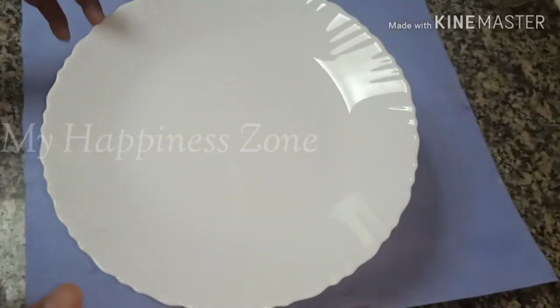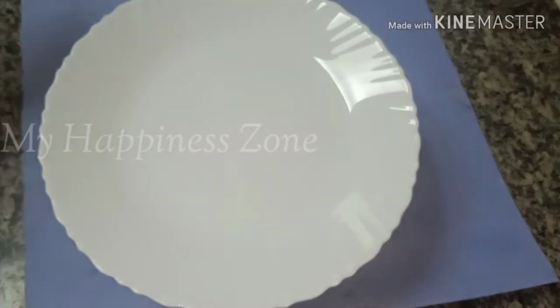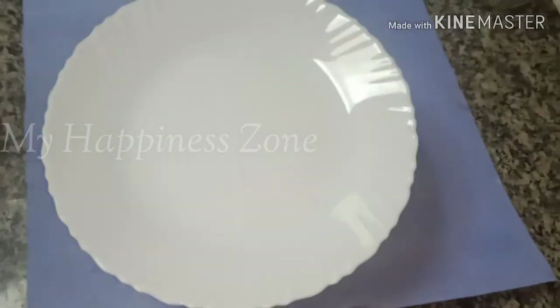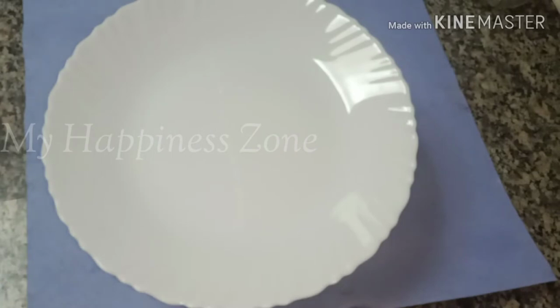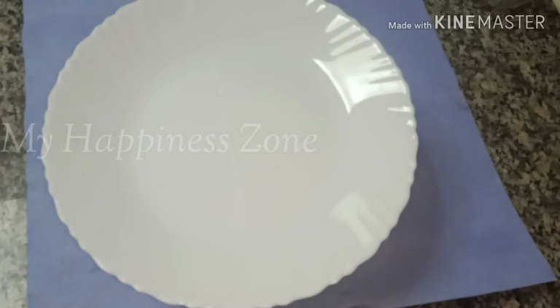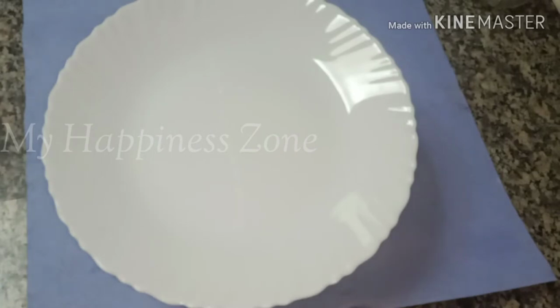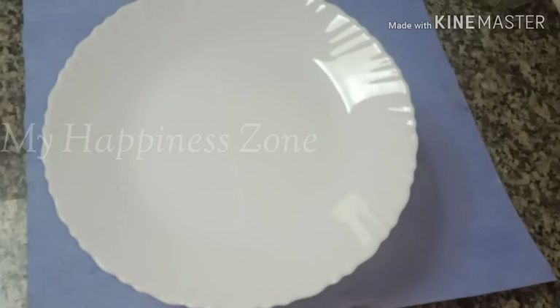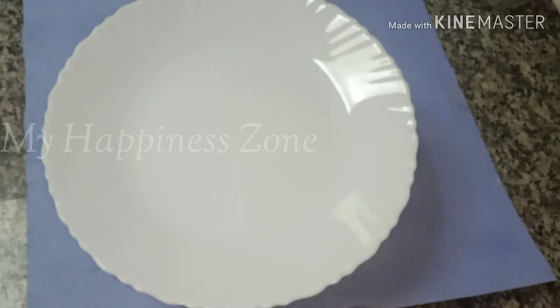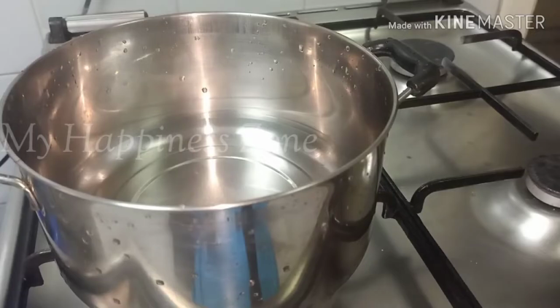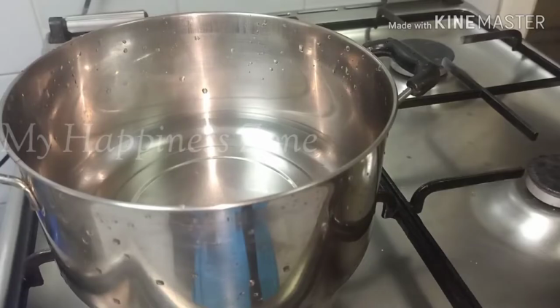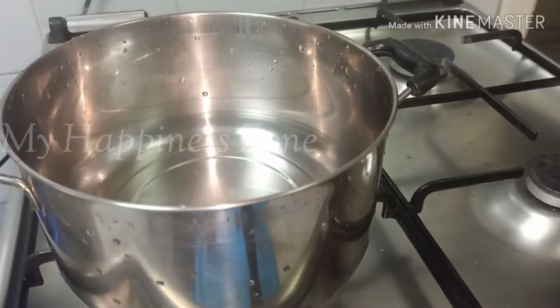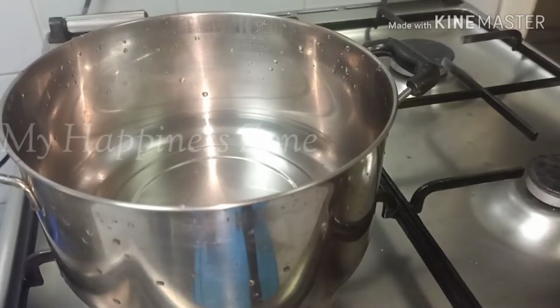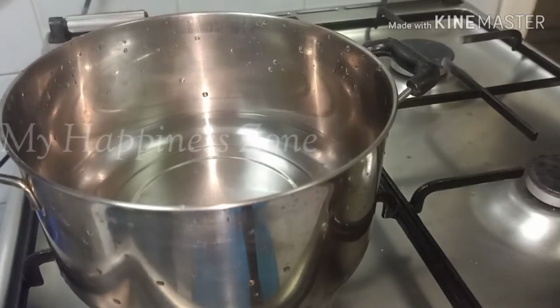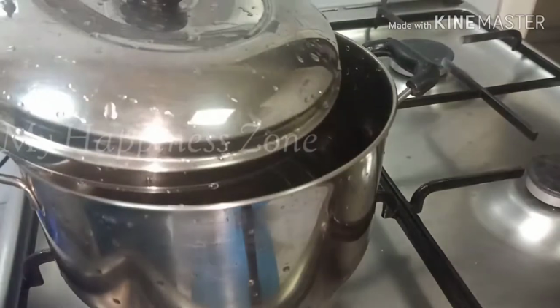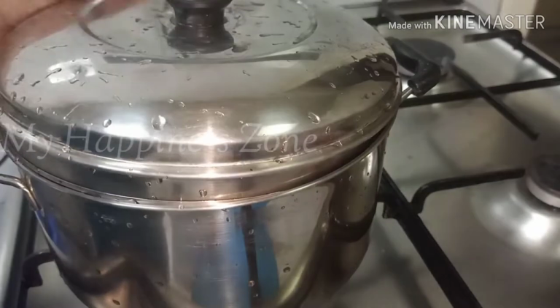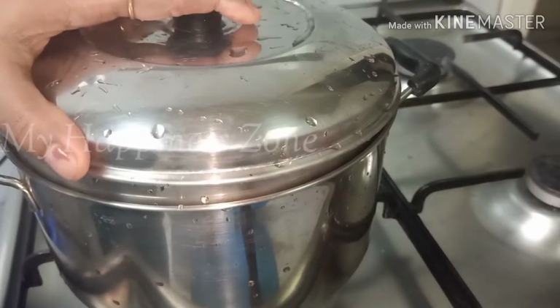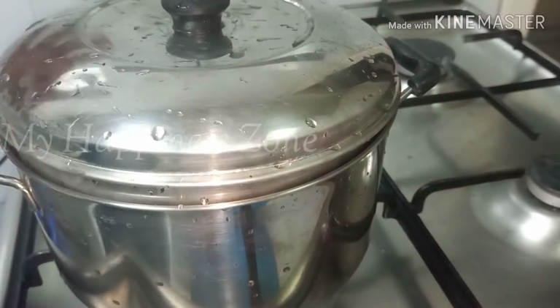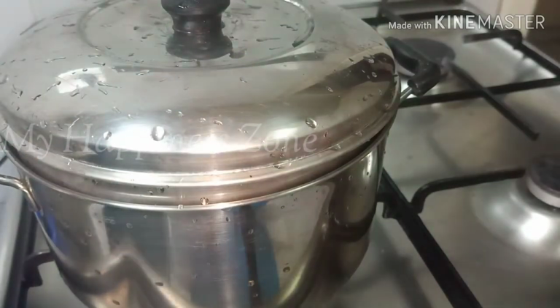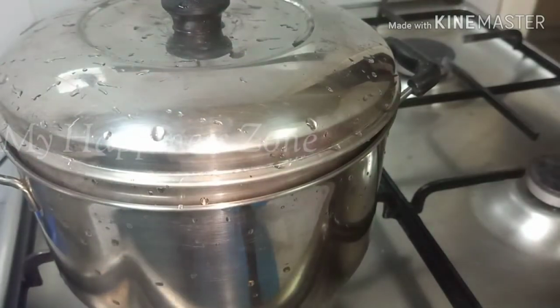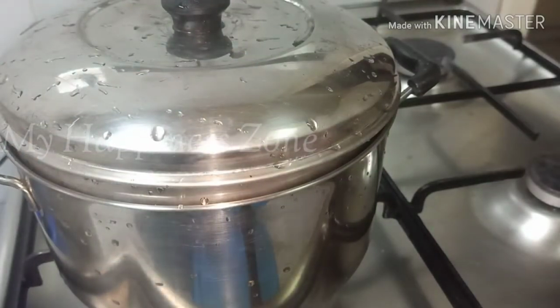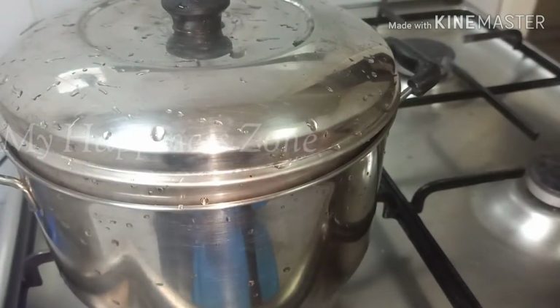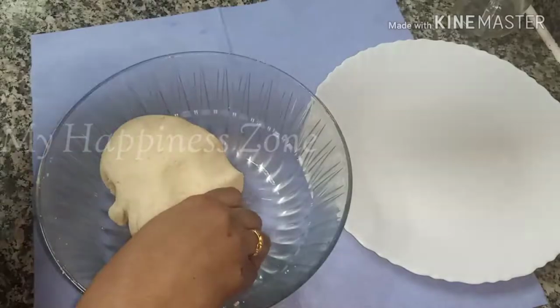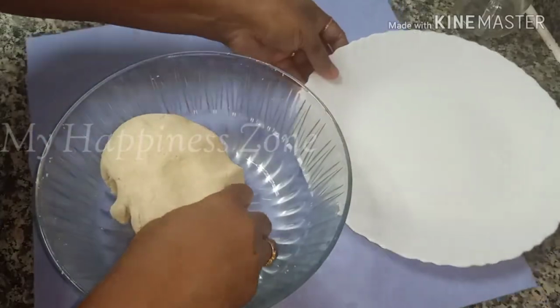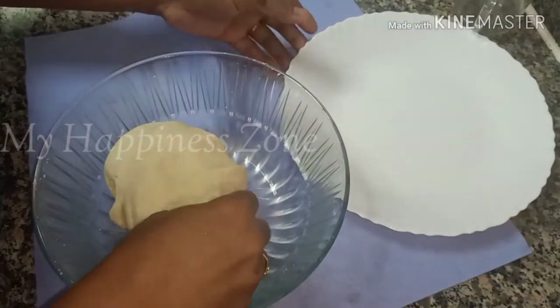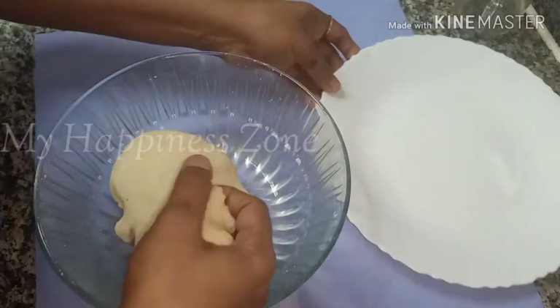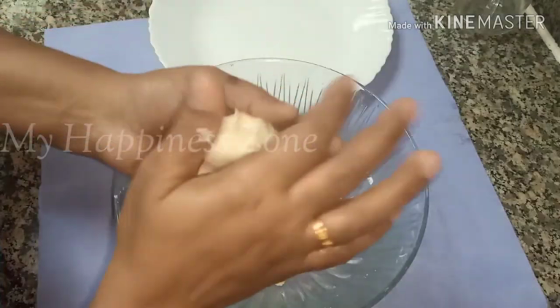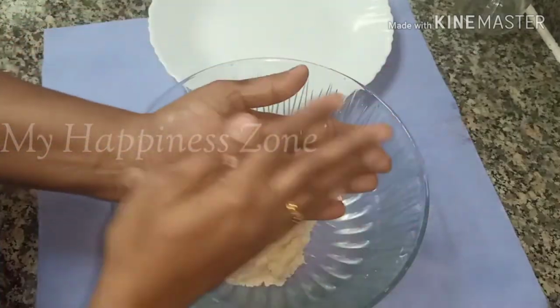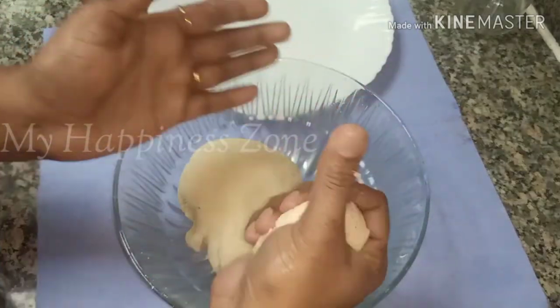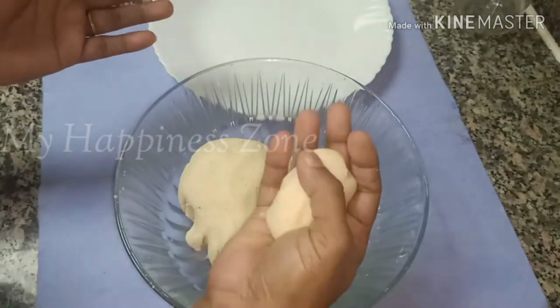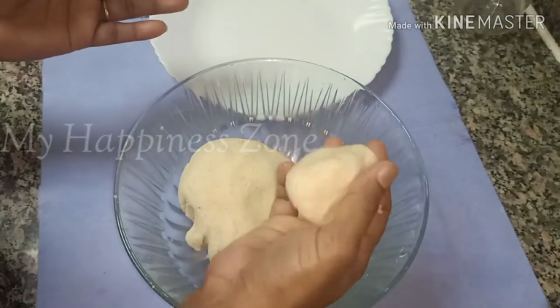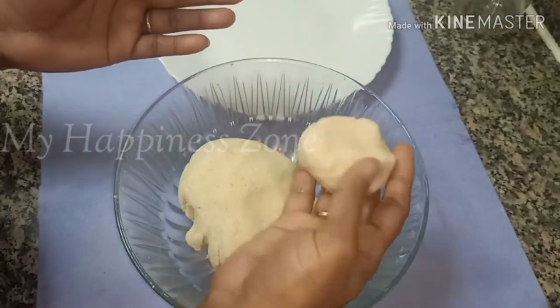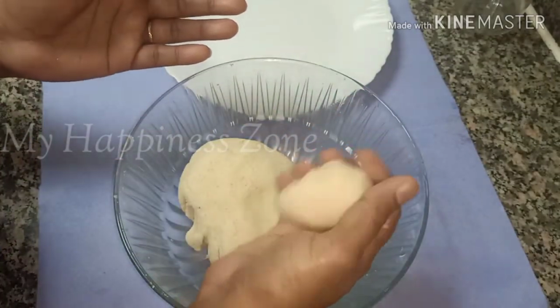I will add a little bit of the lid. If you have some steamer, you can get a little bit of the lid. This is the lid. The lid will be the lid.